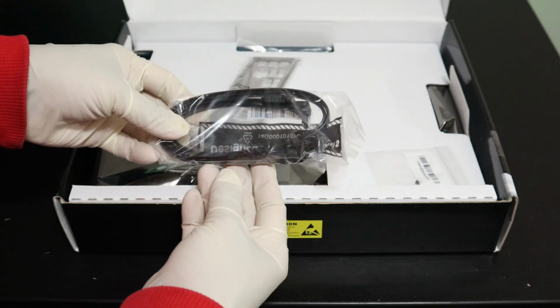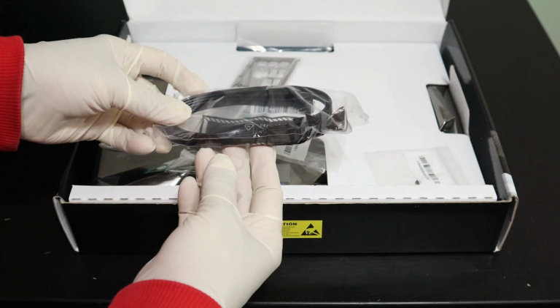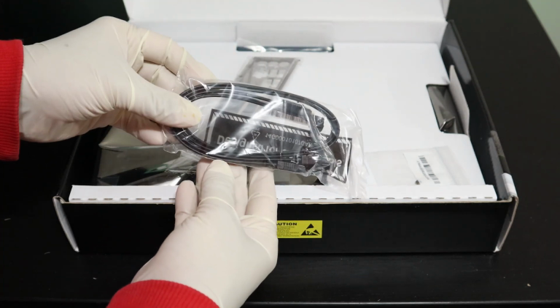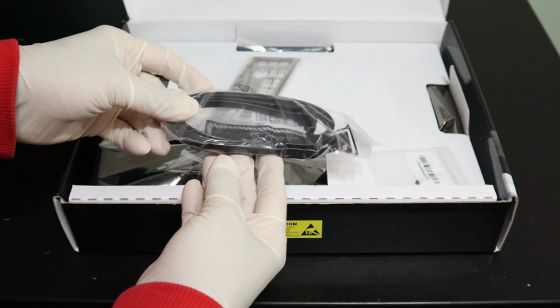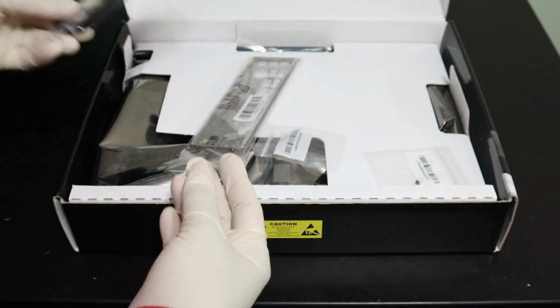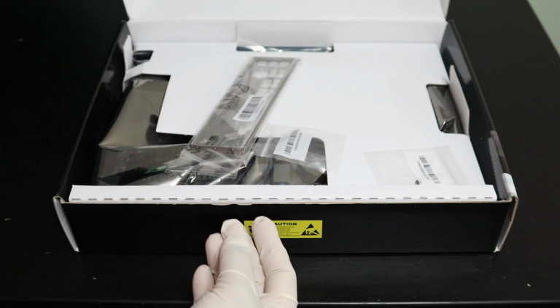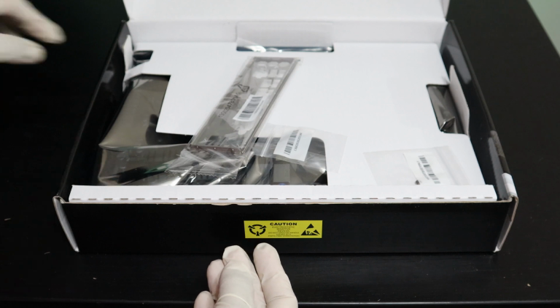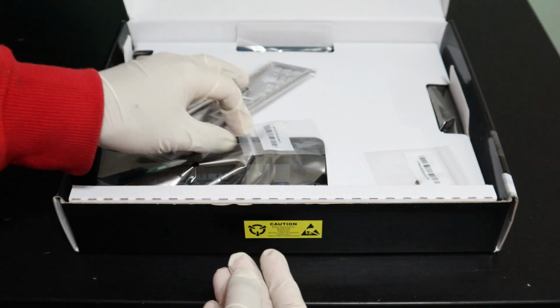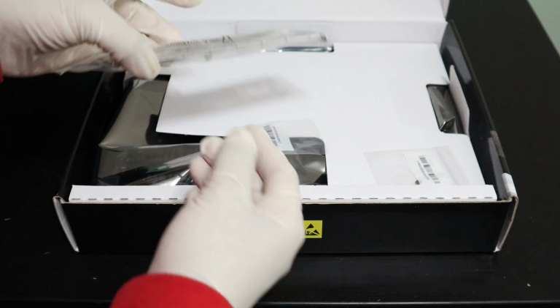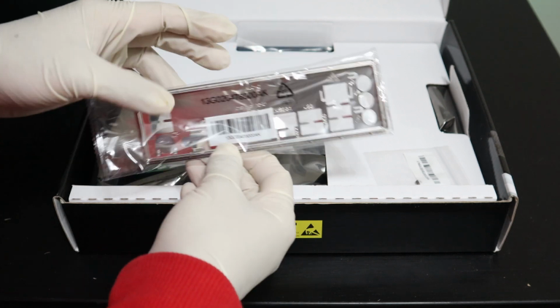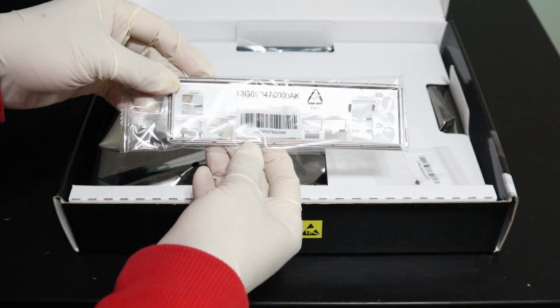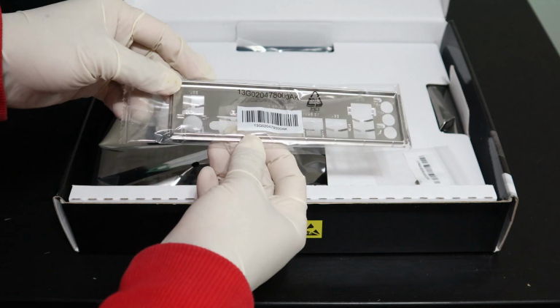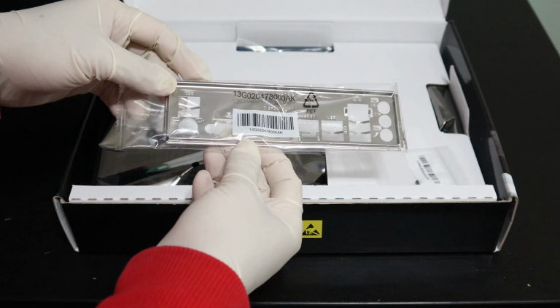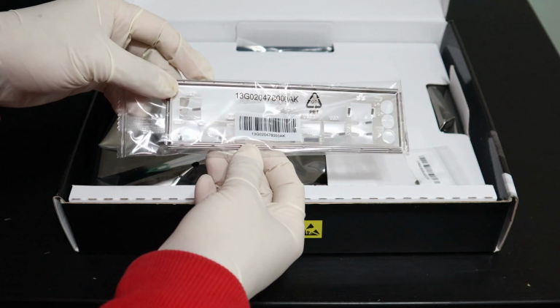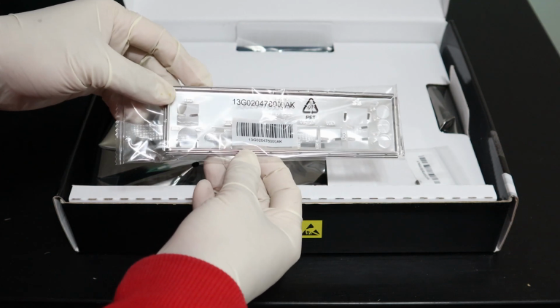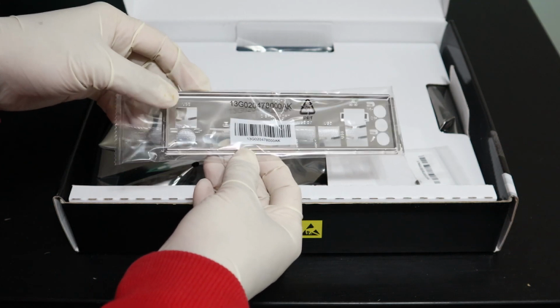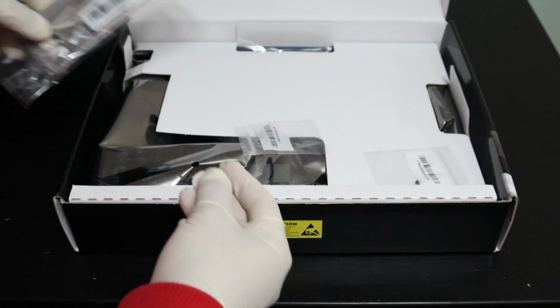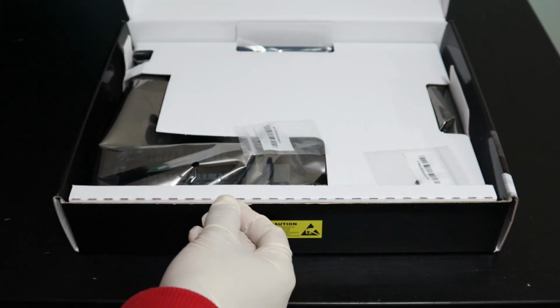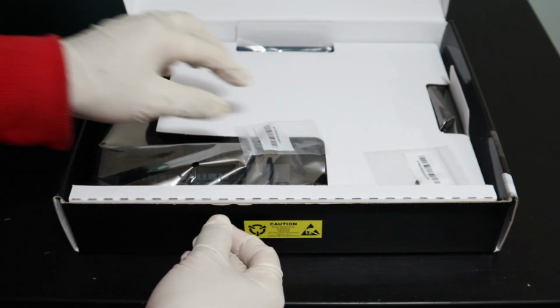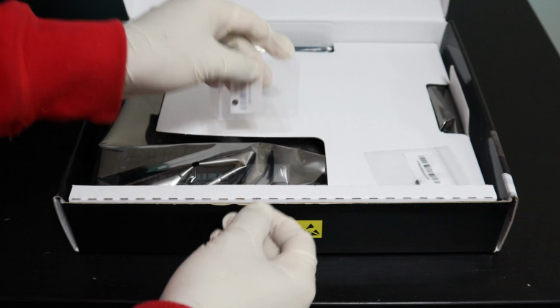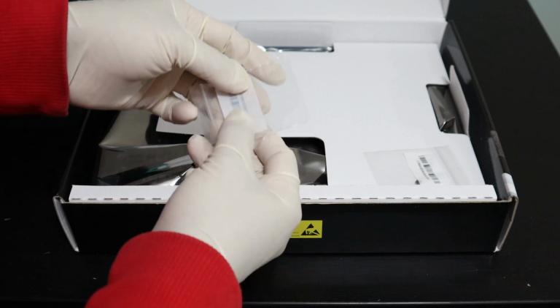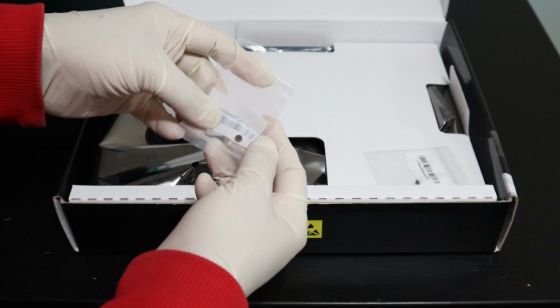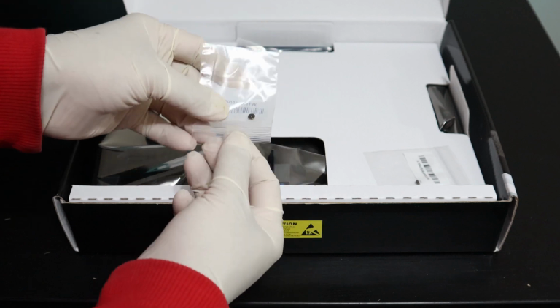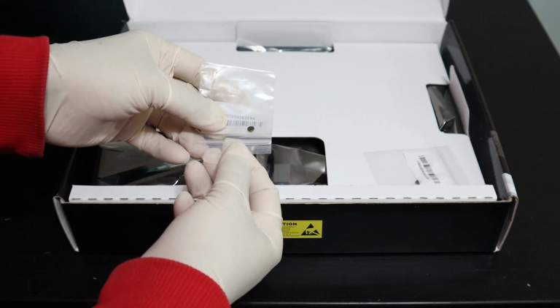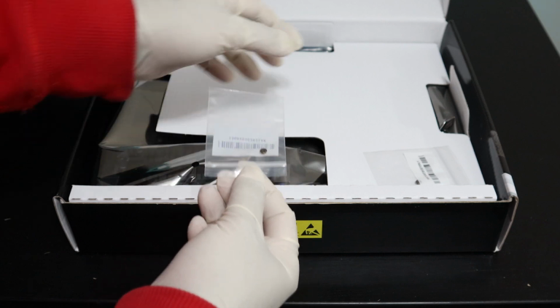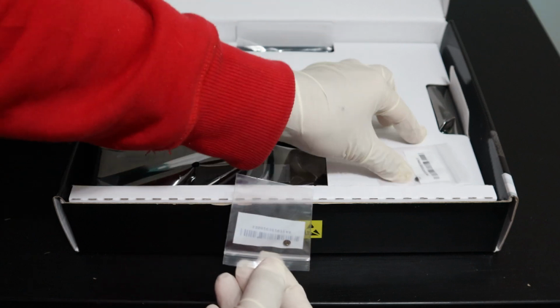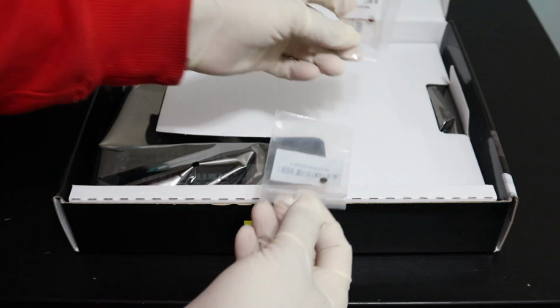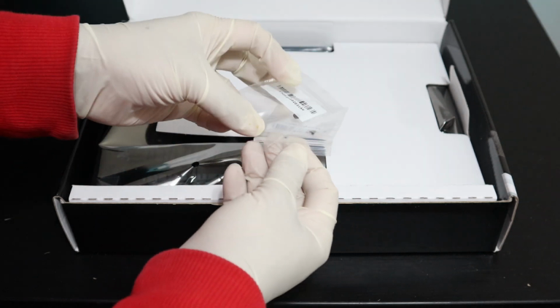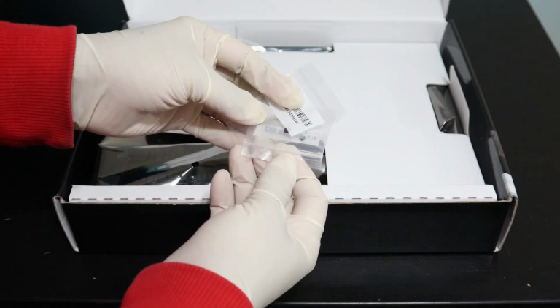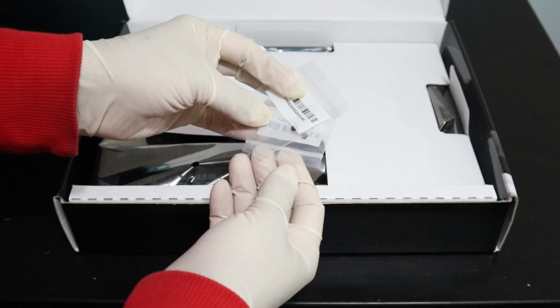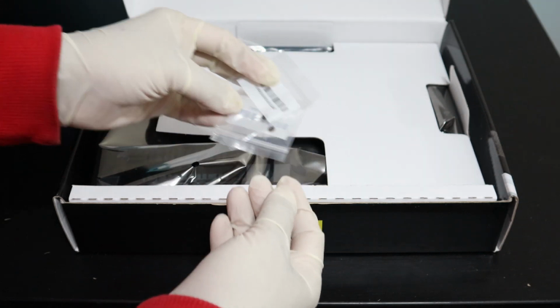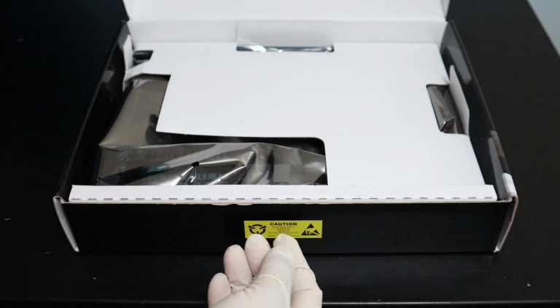Here are two SATA data cables, this is the IO shield, and here is a screw for an M.2 drive and another one.